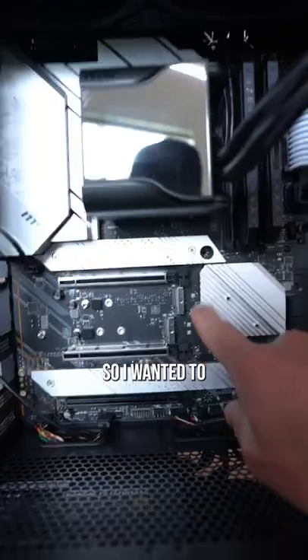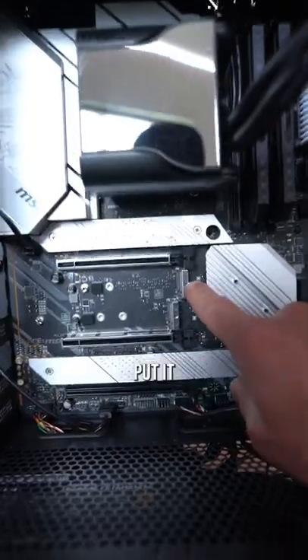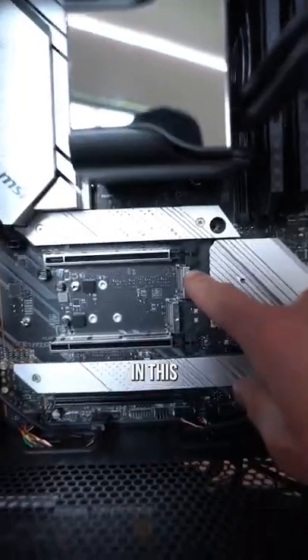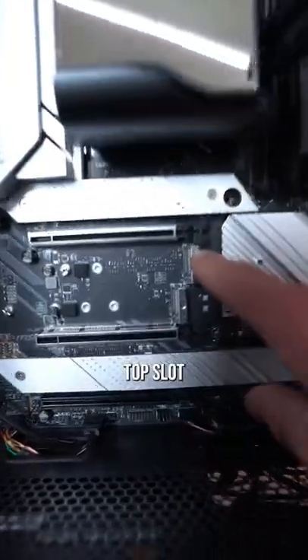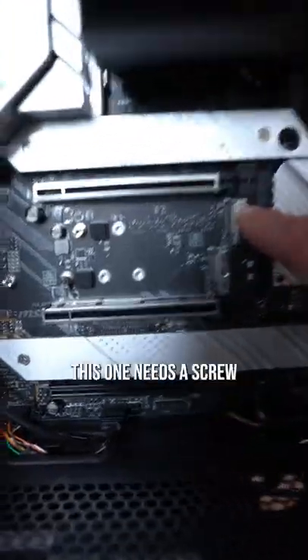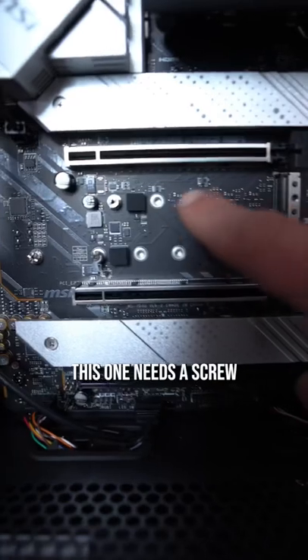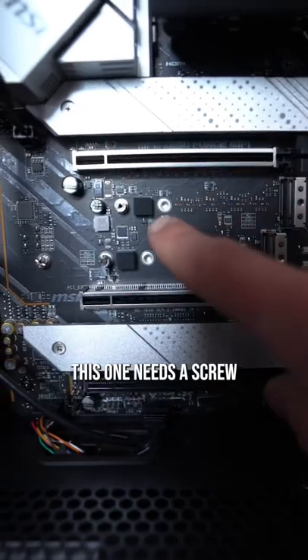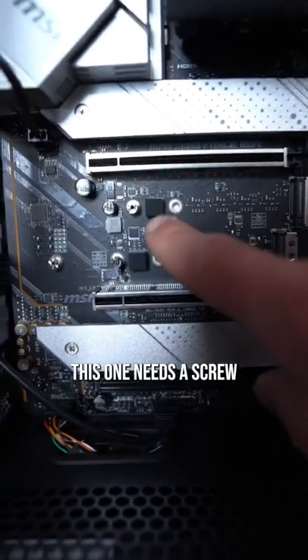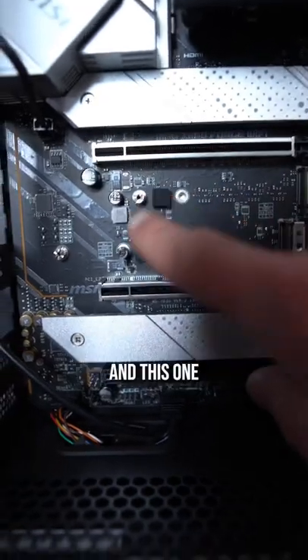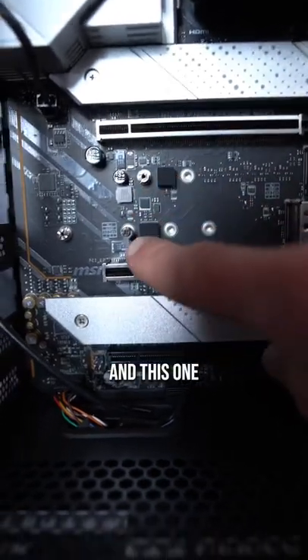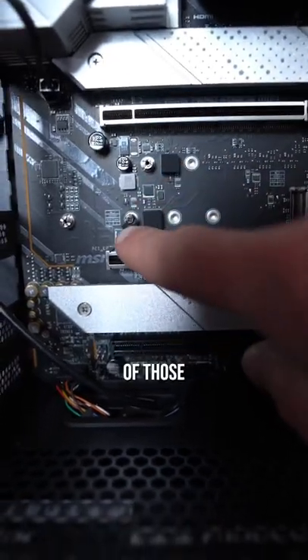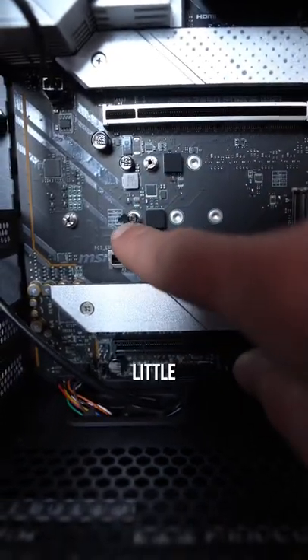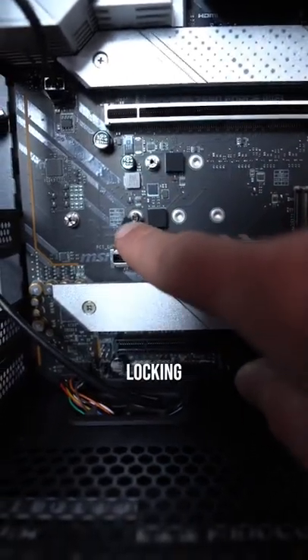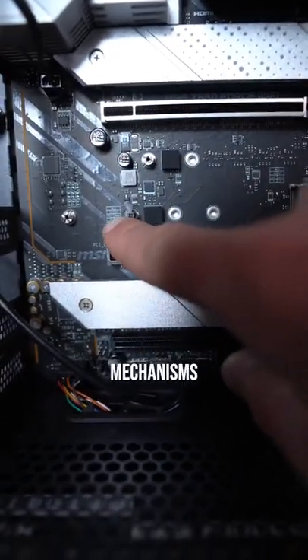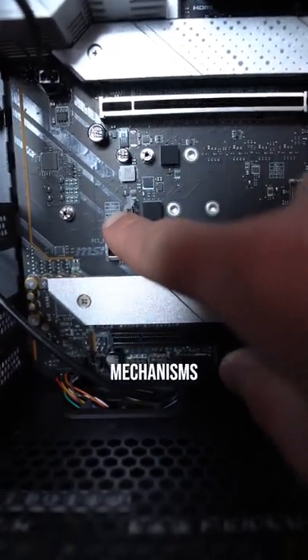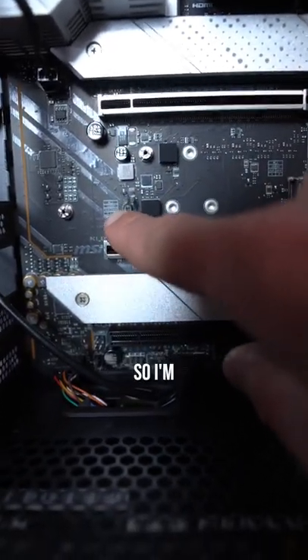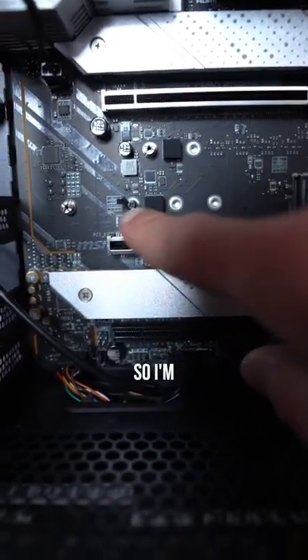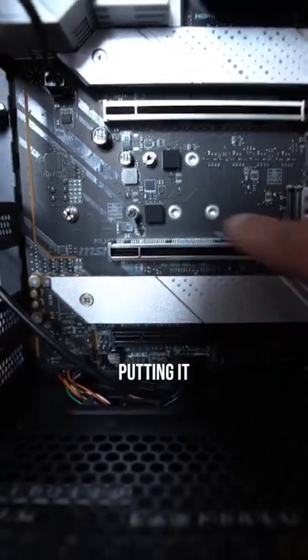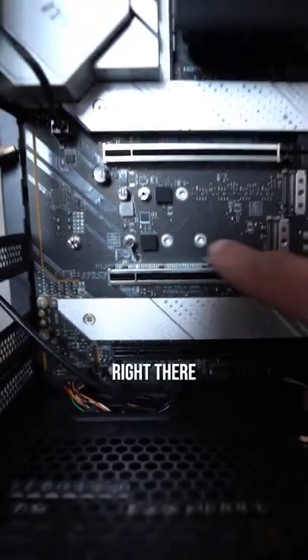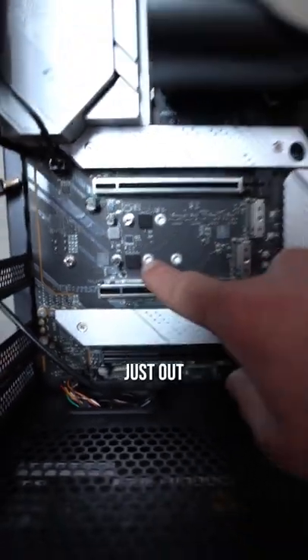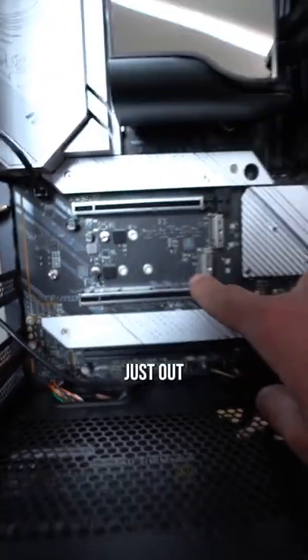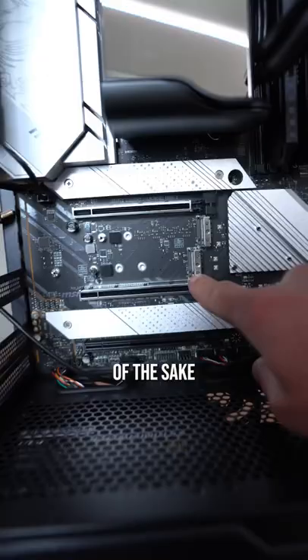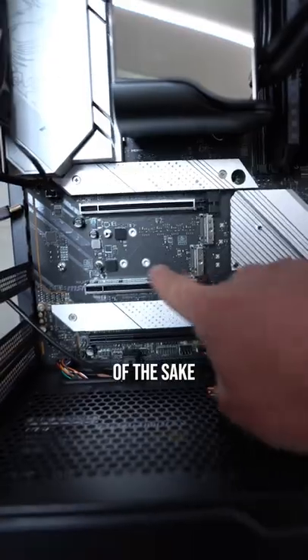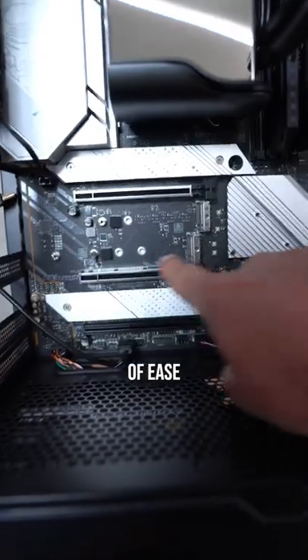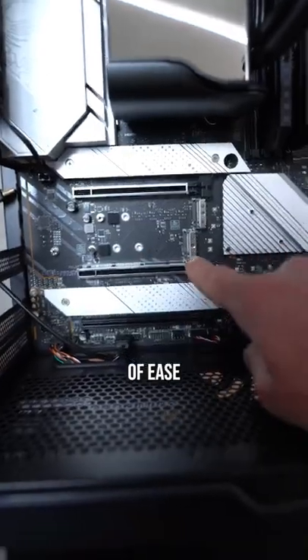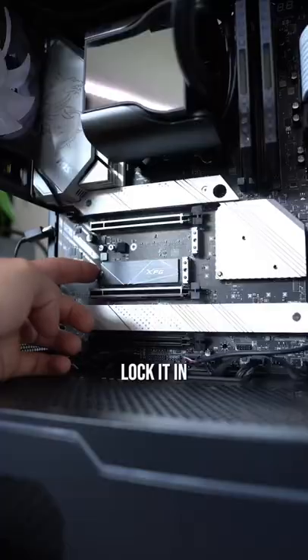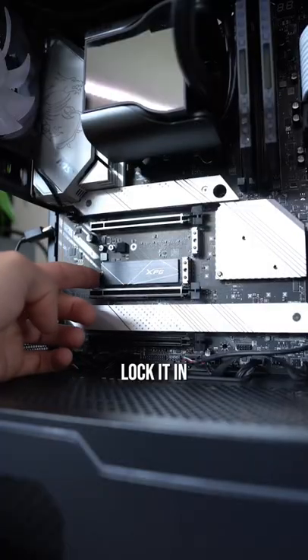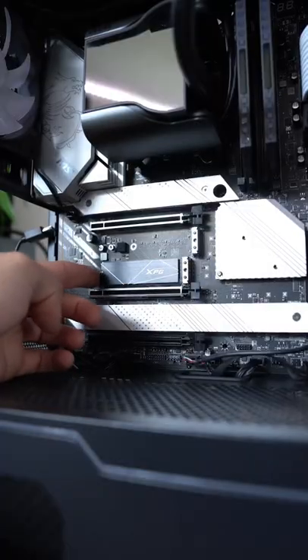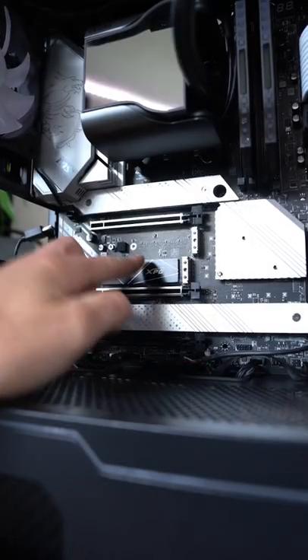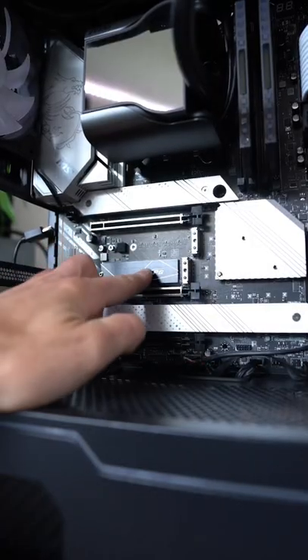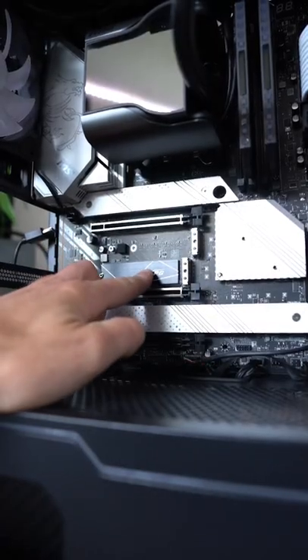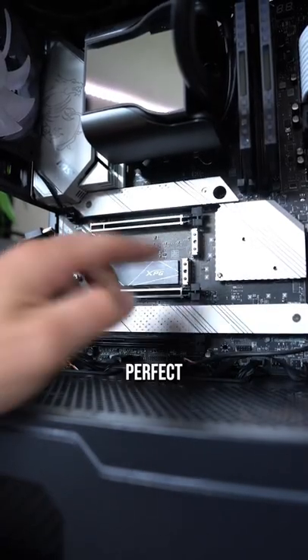I wanted to put it in the top slot, but this one needs a screw and this one has one of those little locking mechanisms, so I'm putting it there just for the sake of ease. Lock it in. Perfect.